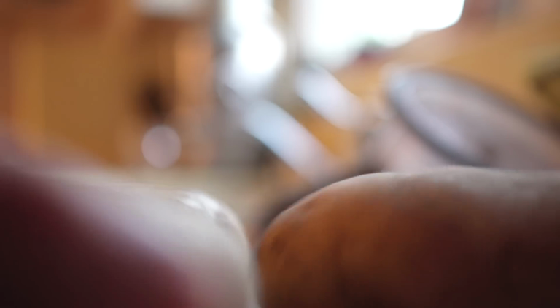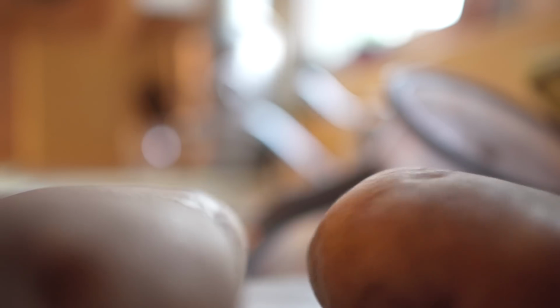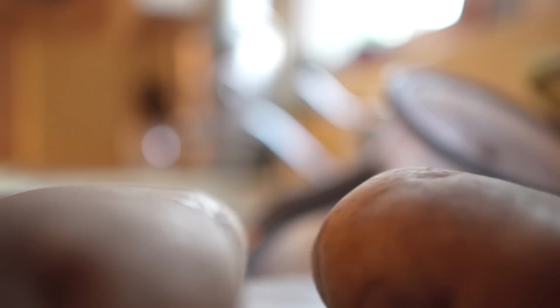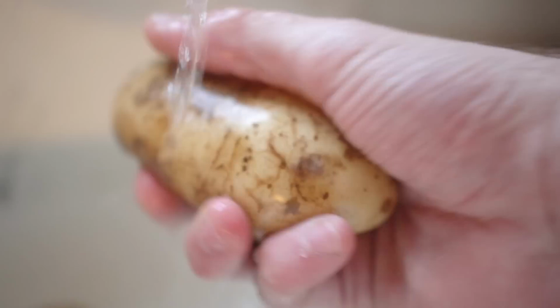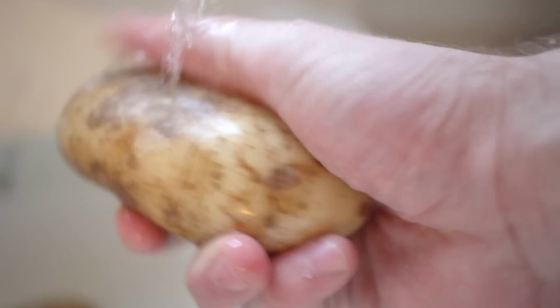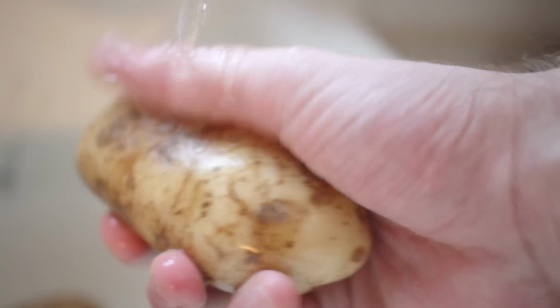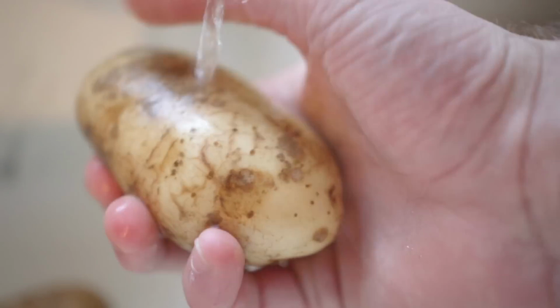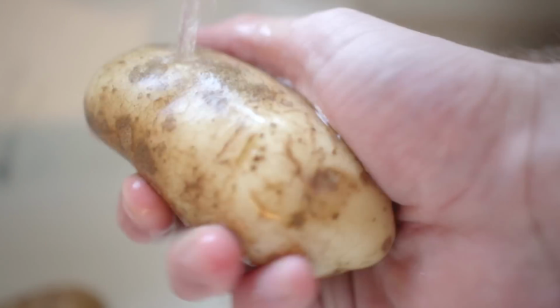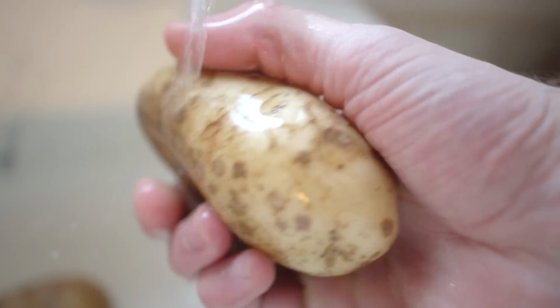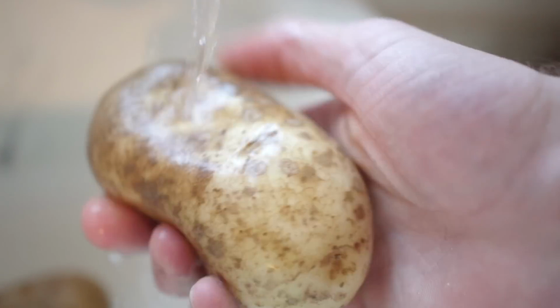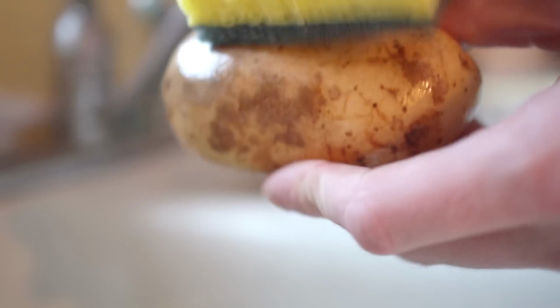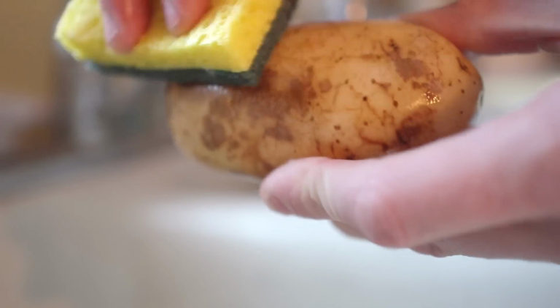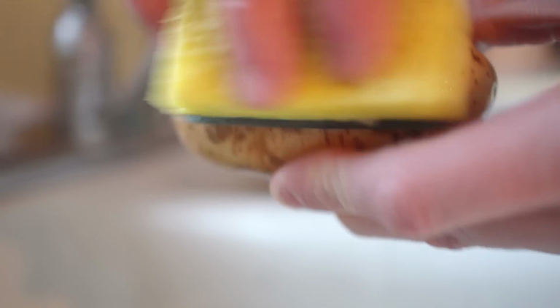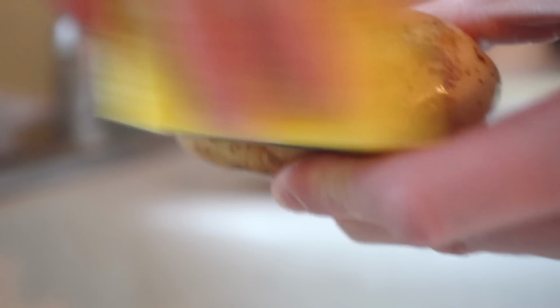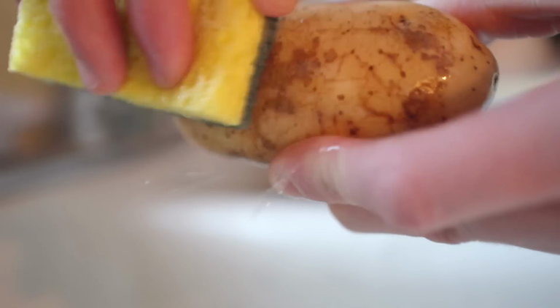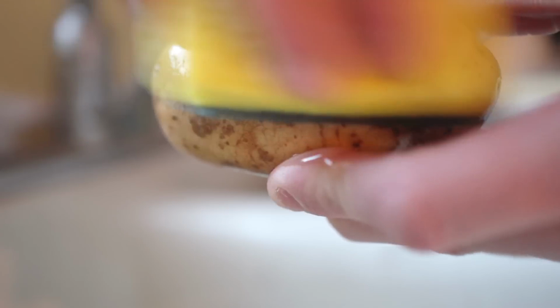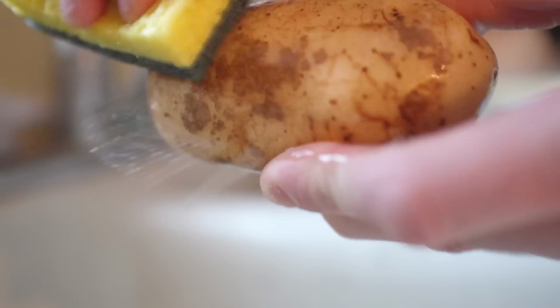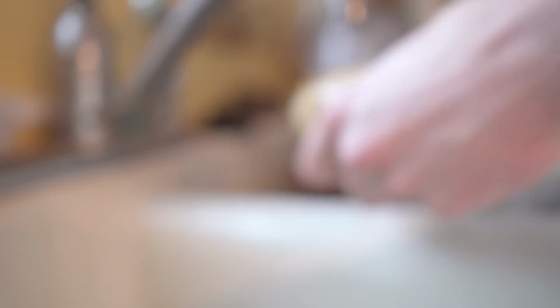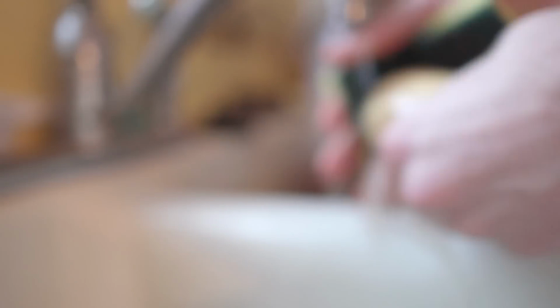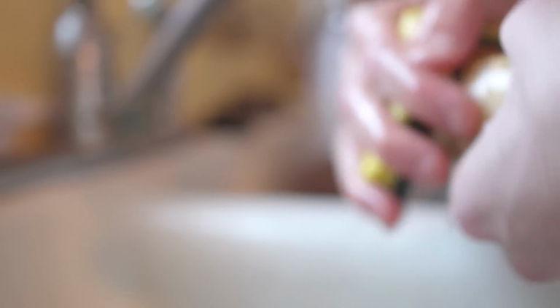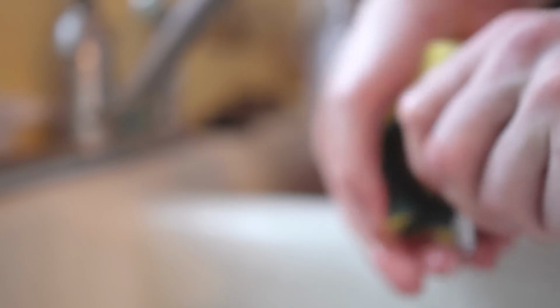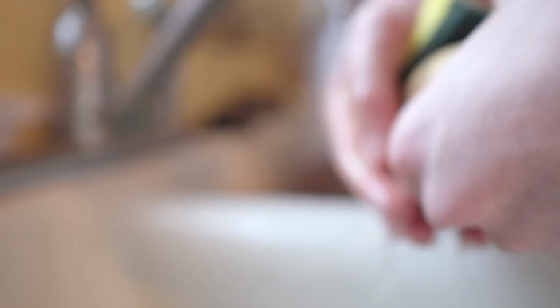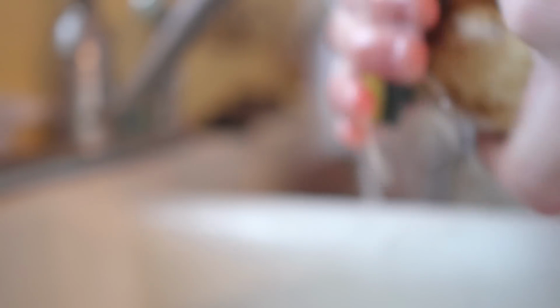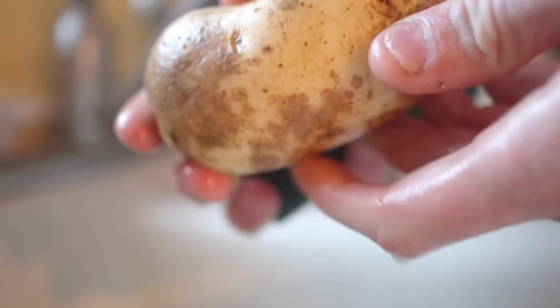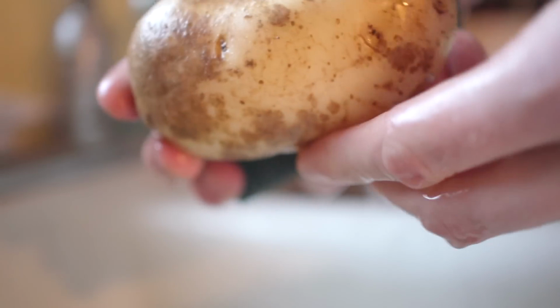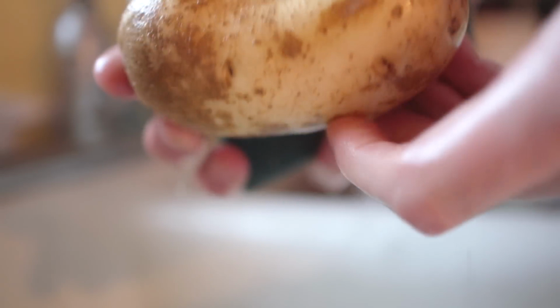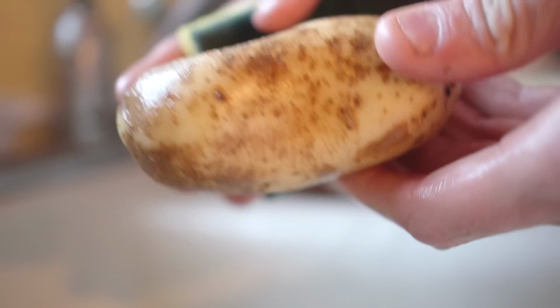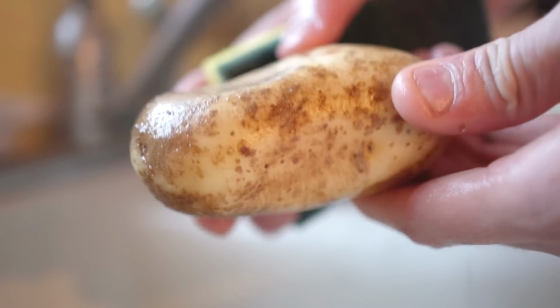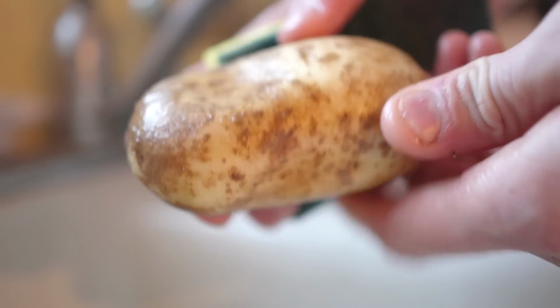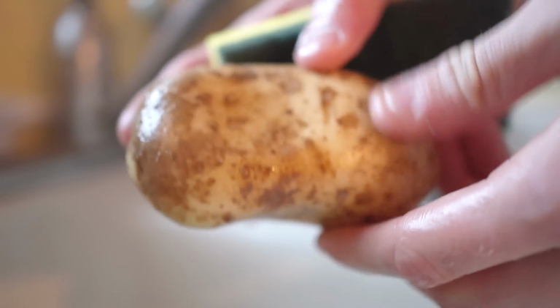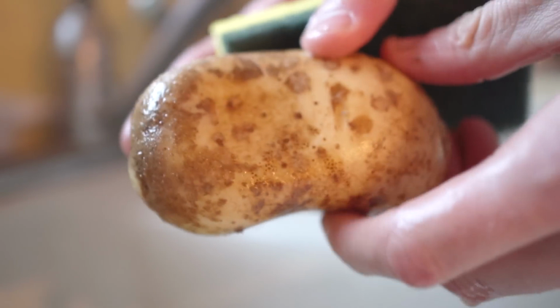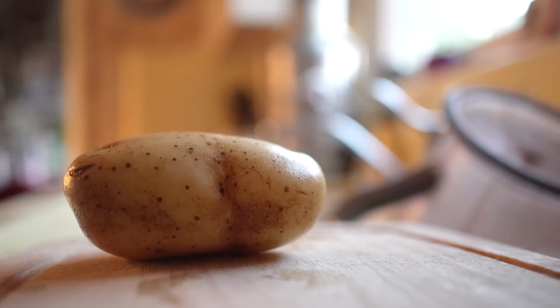The first step is to find yourself some delicious looking spuds. You're going to take your potatoes, give them a quick wash and a quick brush with the back of a sponge. I do not like to wipe off all of the dirt because I believe there's actually a good amount of minerals and vitamins you can get from it.